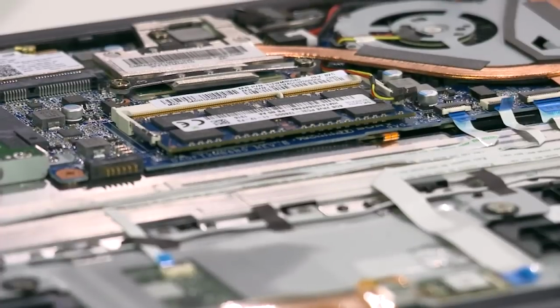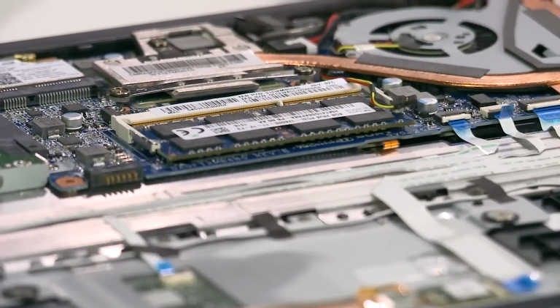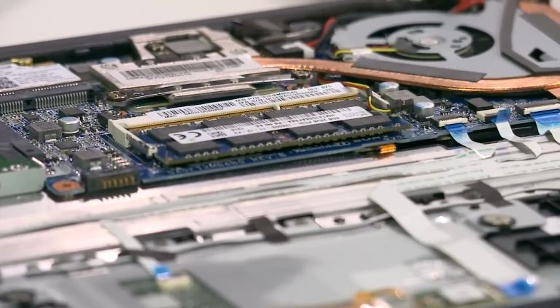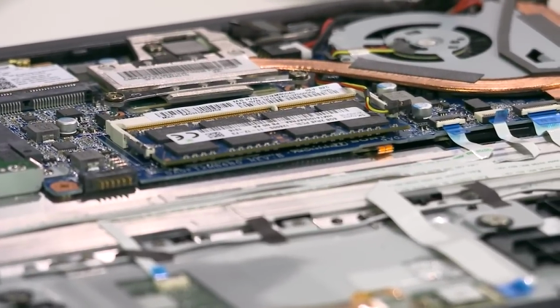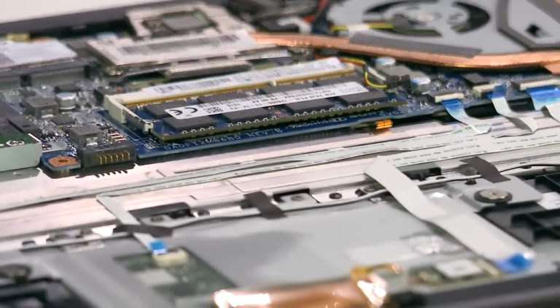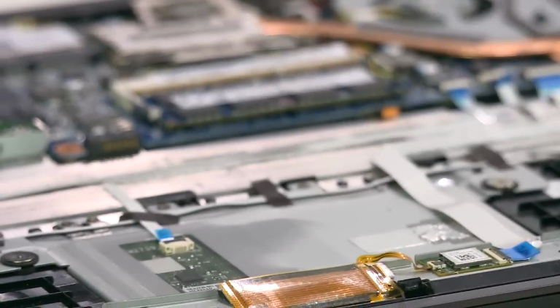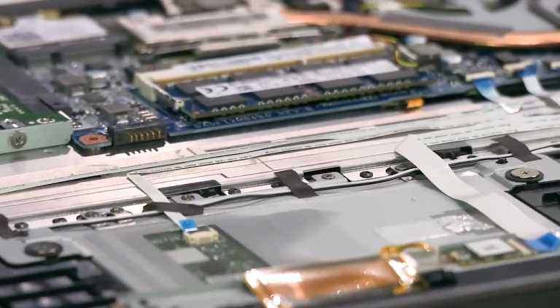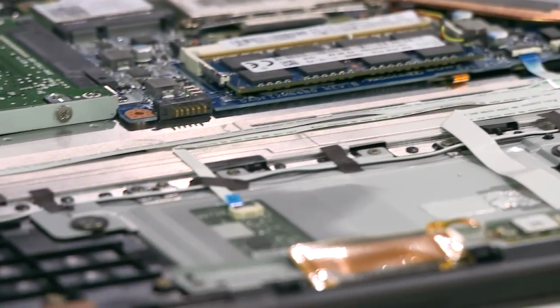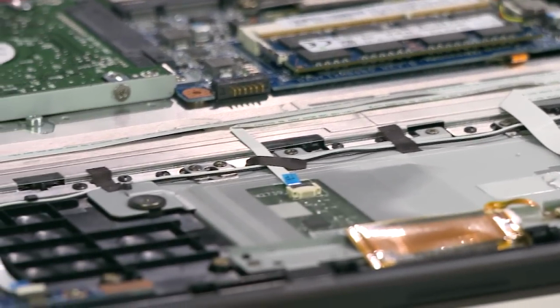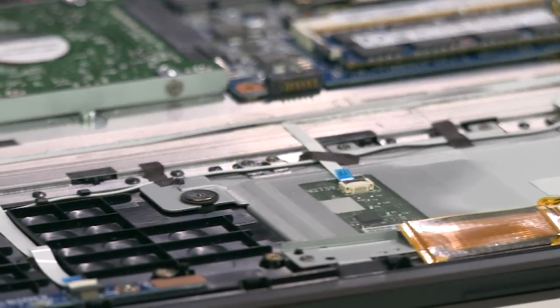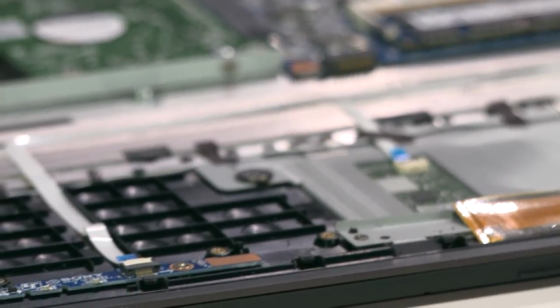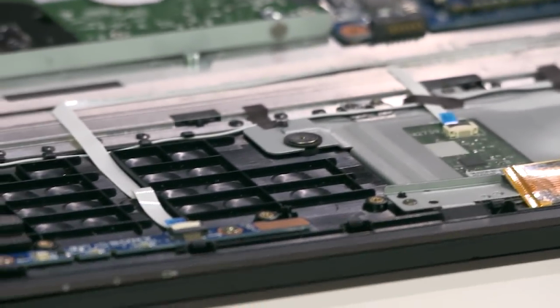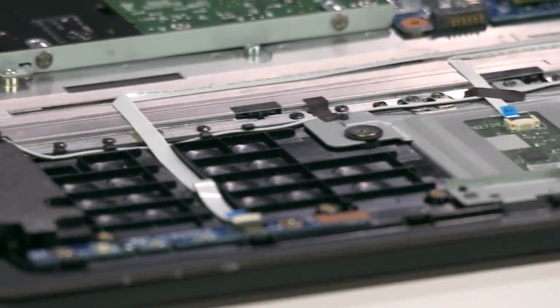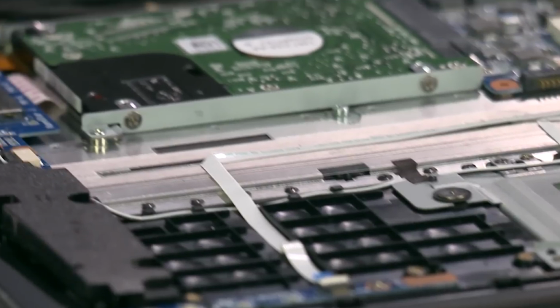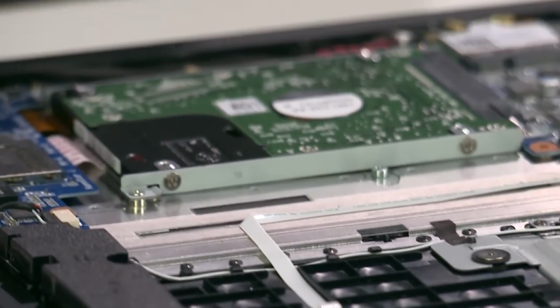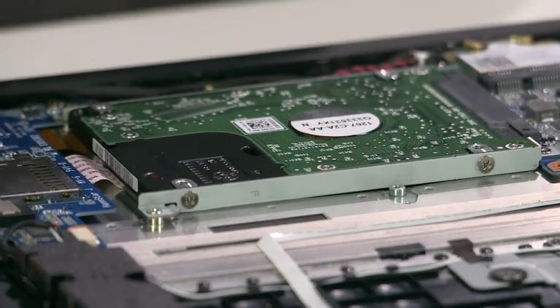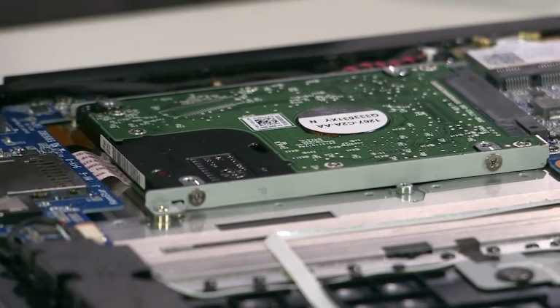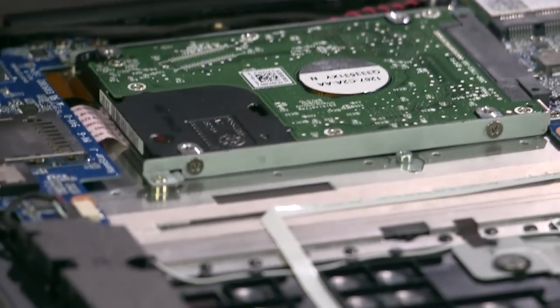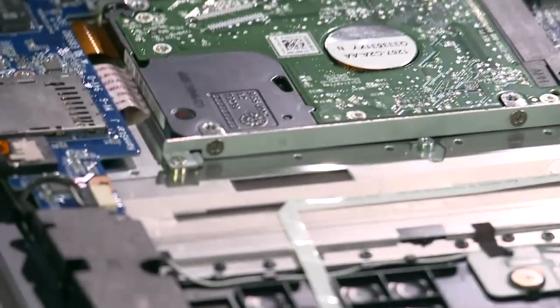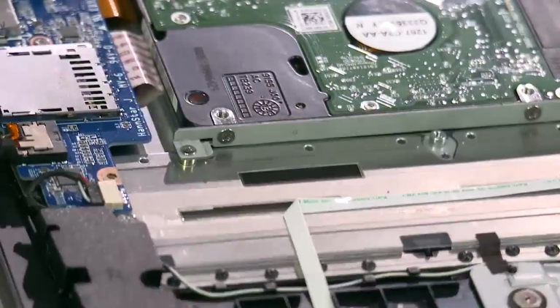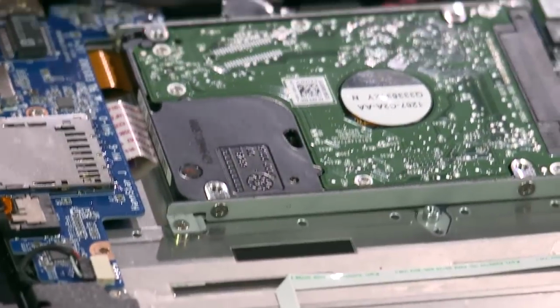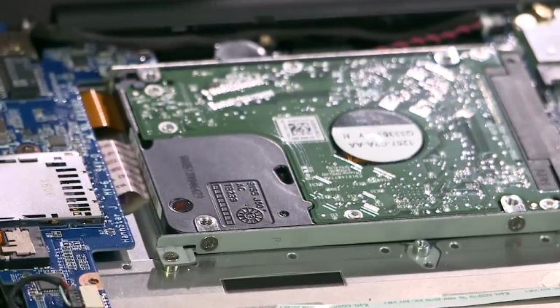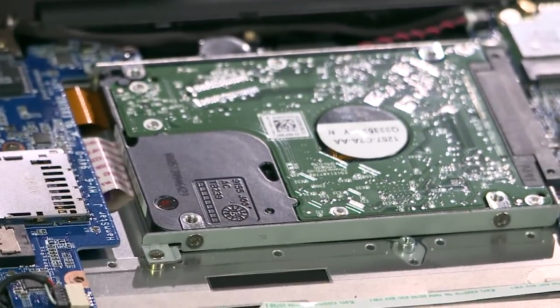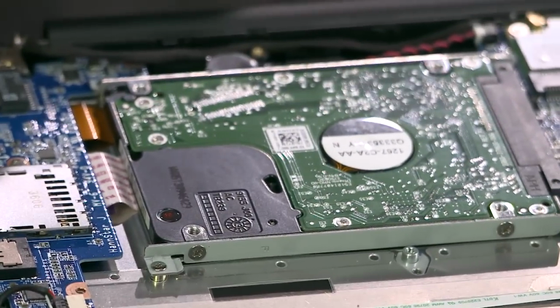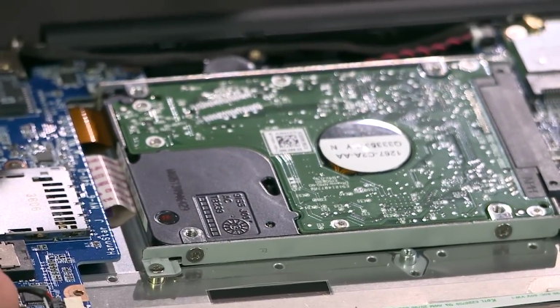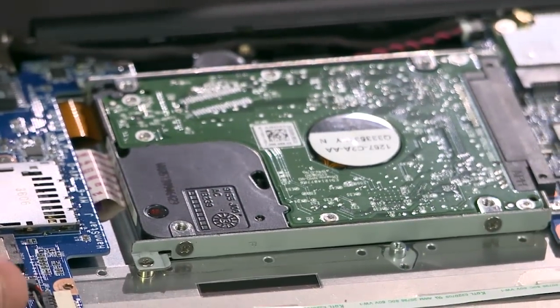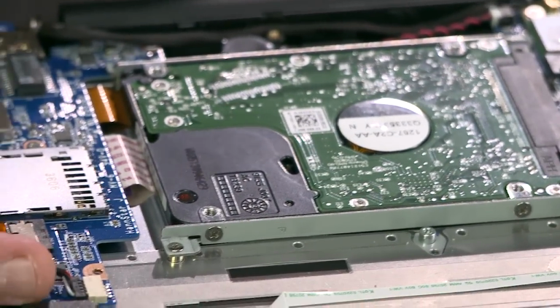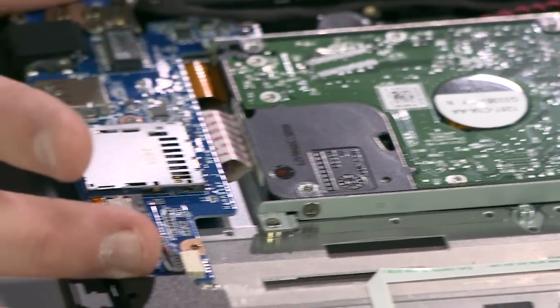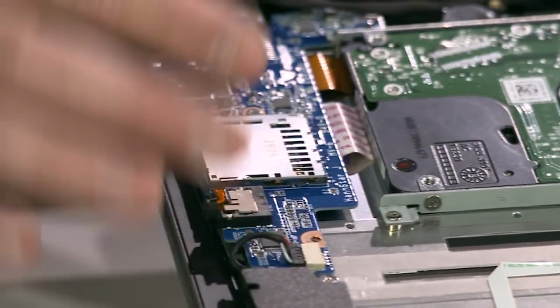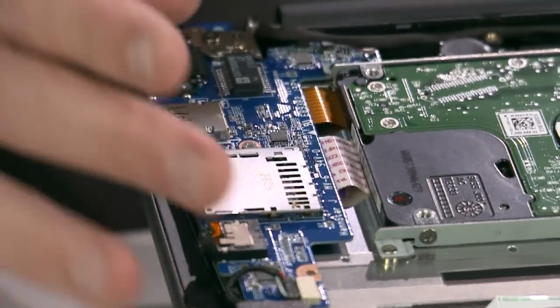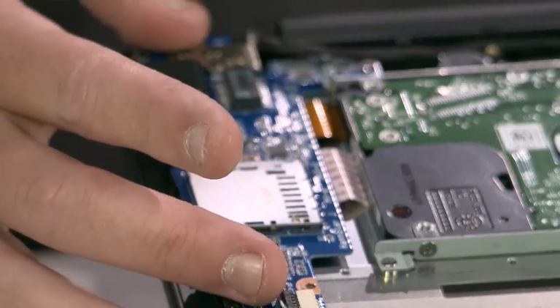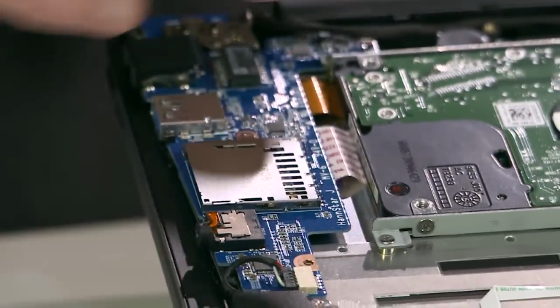Of course, we can't forget about the motherboard. It's surrounded by circuit boards enabling communication across the laptop components, ensuring the PC works as it's supposed to. The speaker wires all come back together, feeding into one soundboard that allows the computer to play audio.